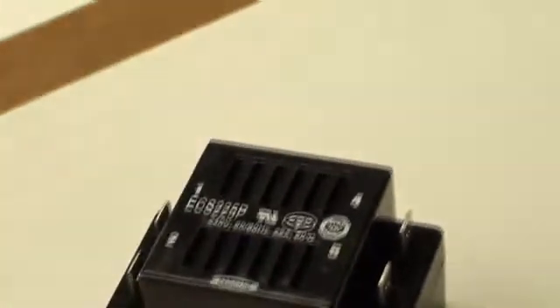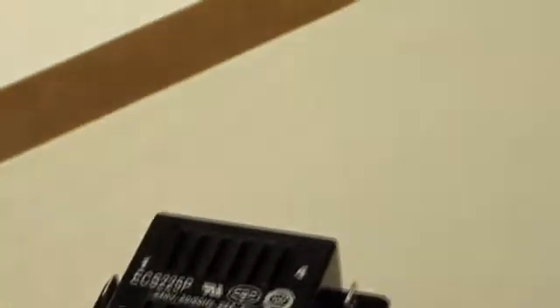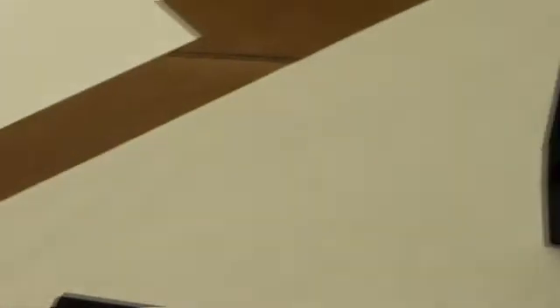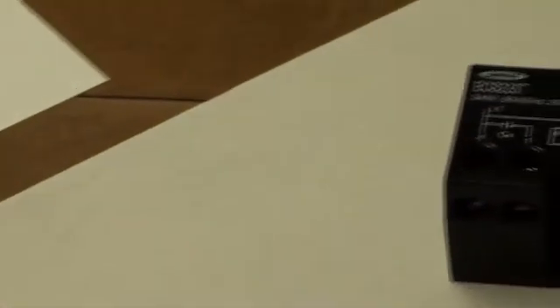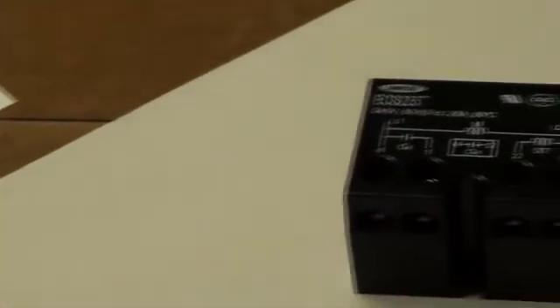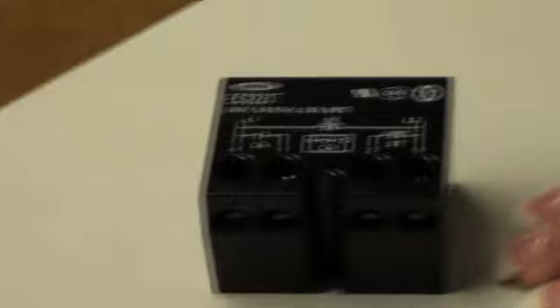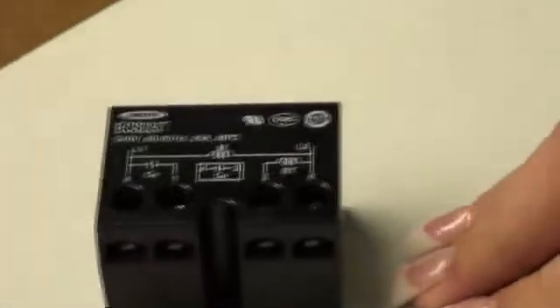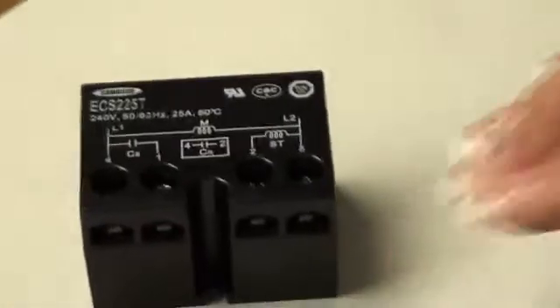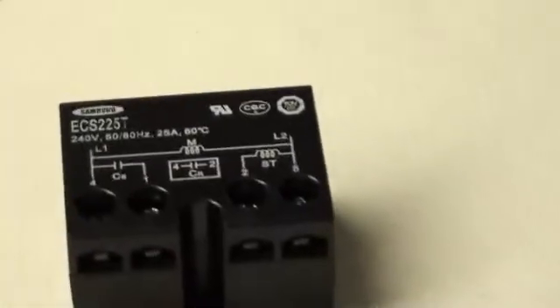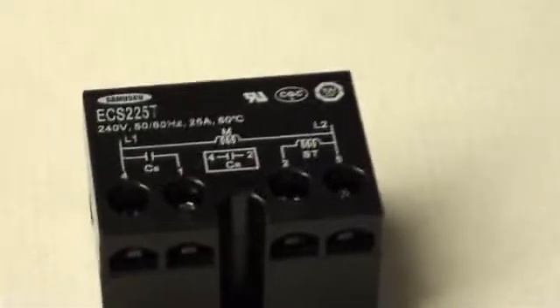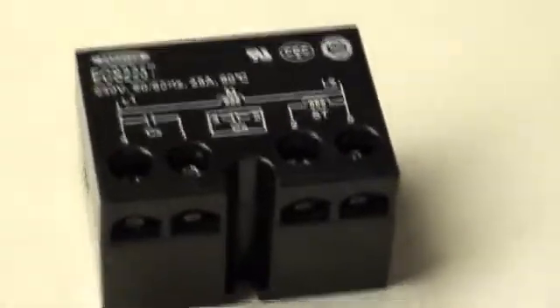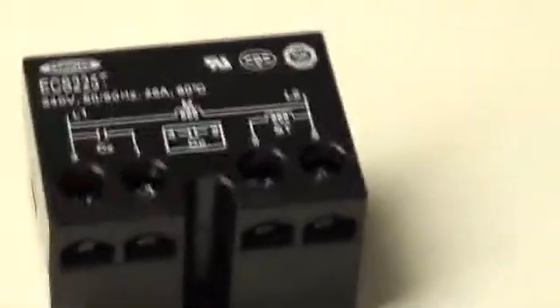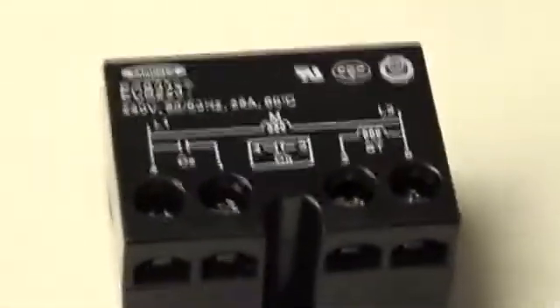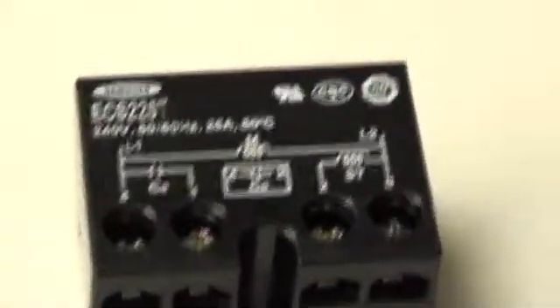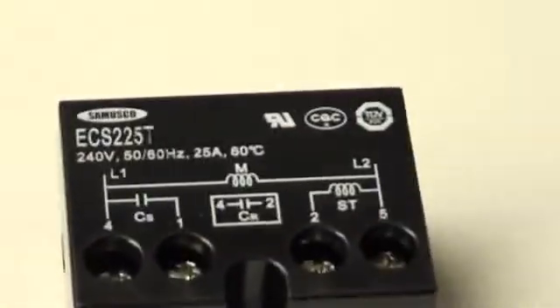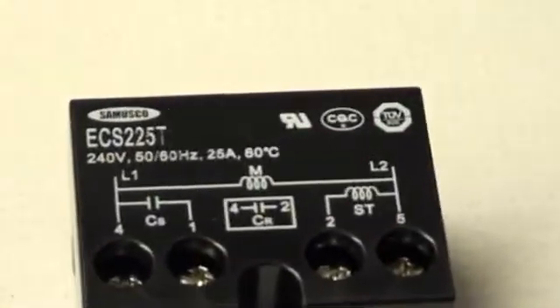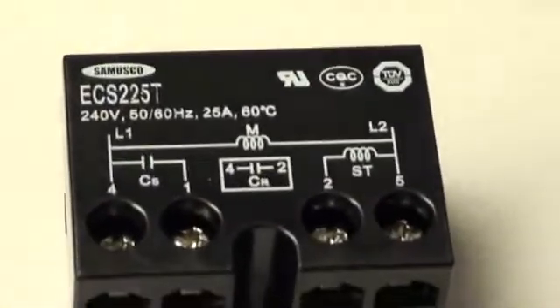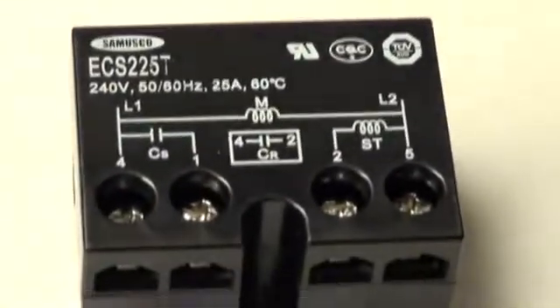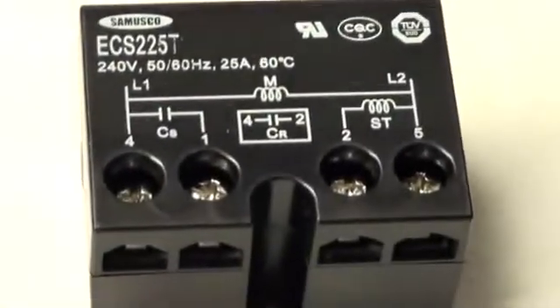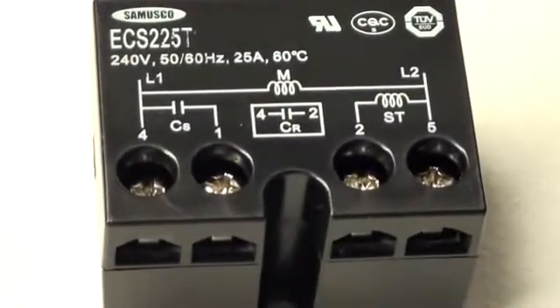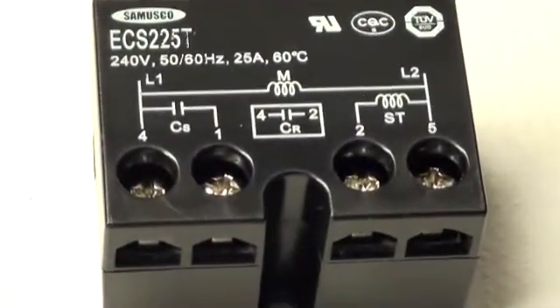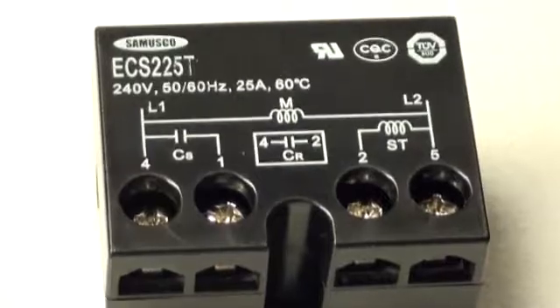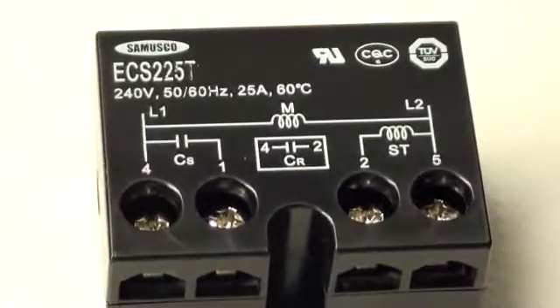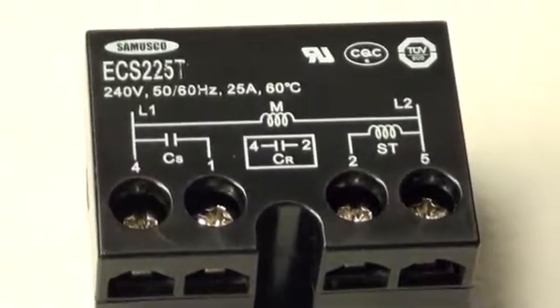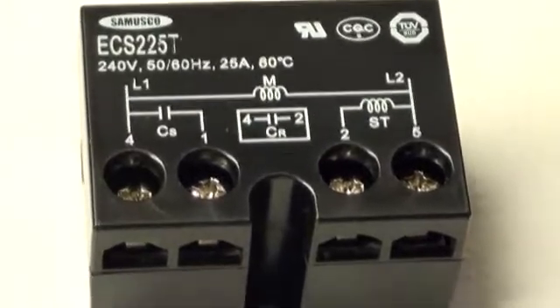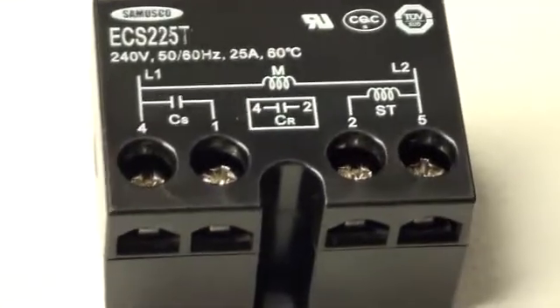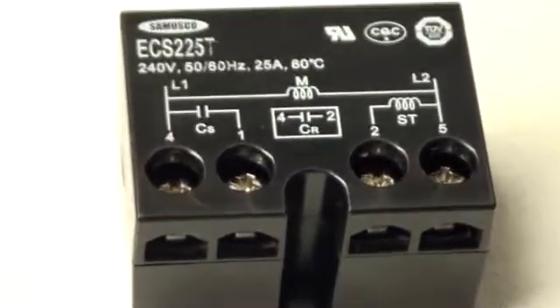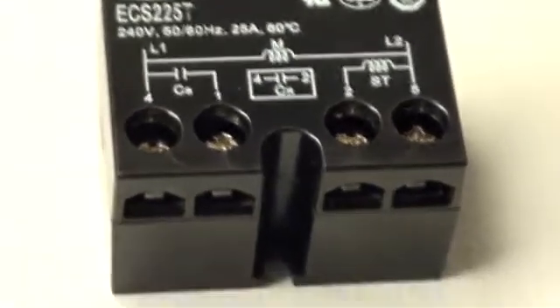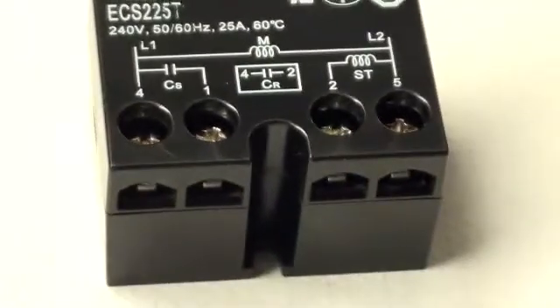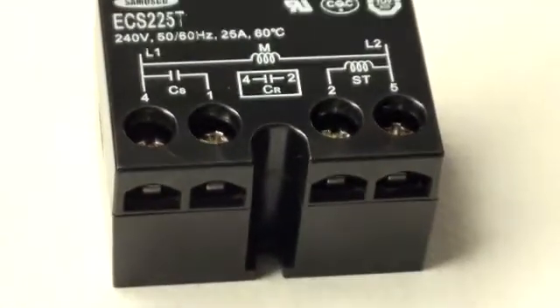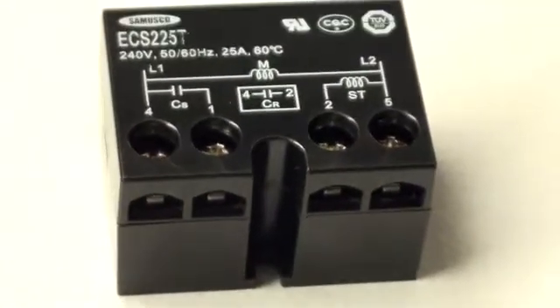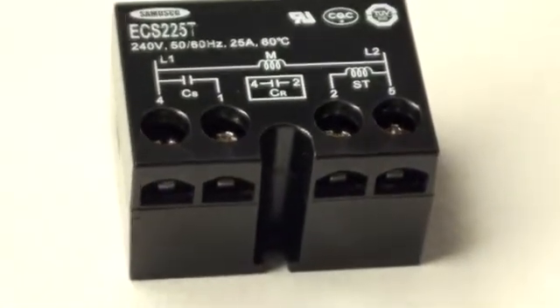This is a model ECS-225T, 1/2 to 6 horsepower, 240 volts. This model has screw-in wire connectors.